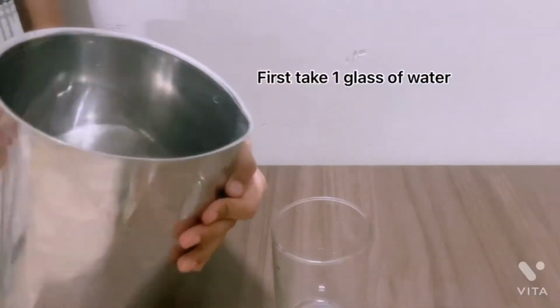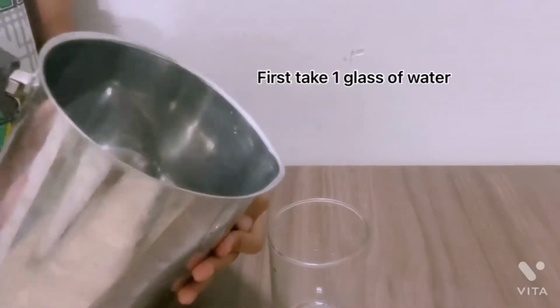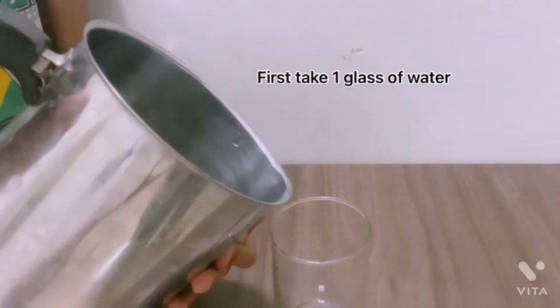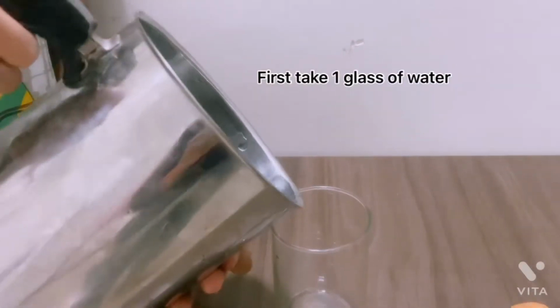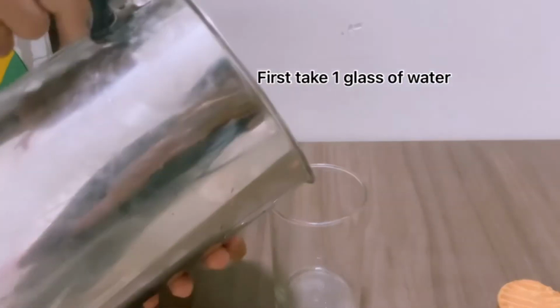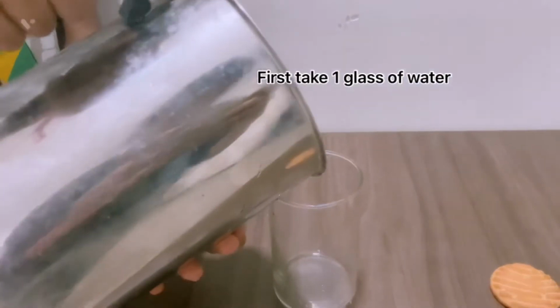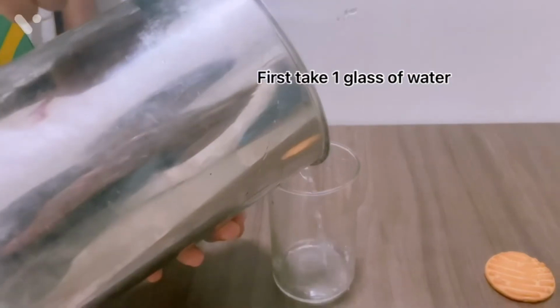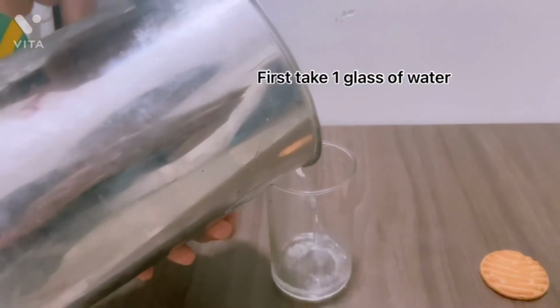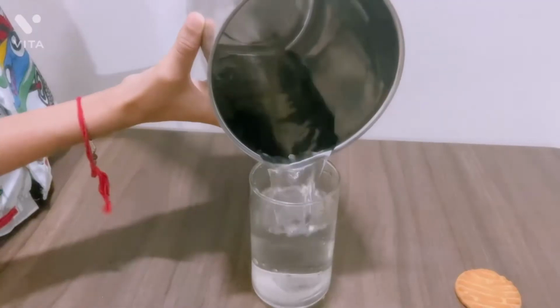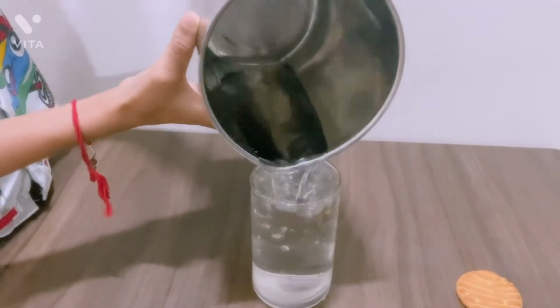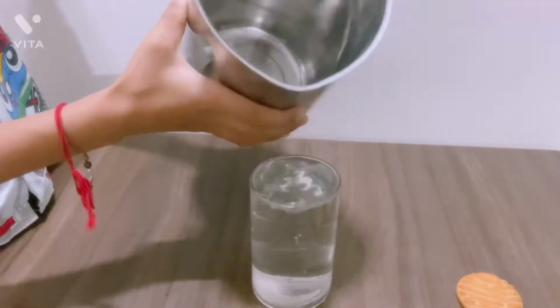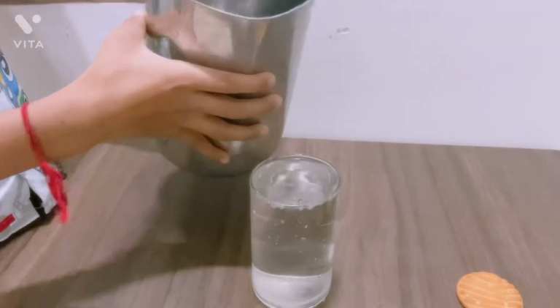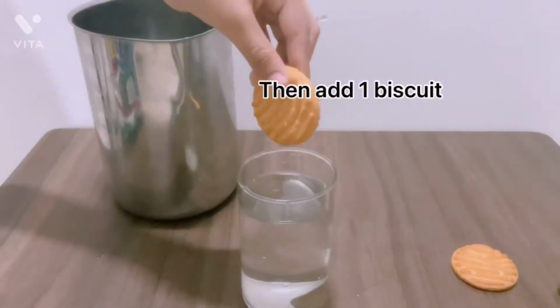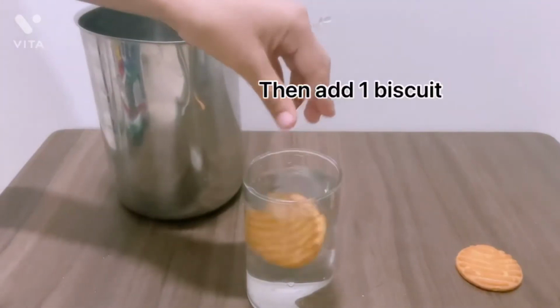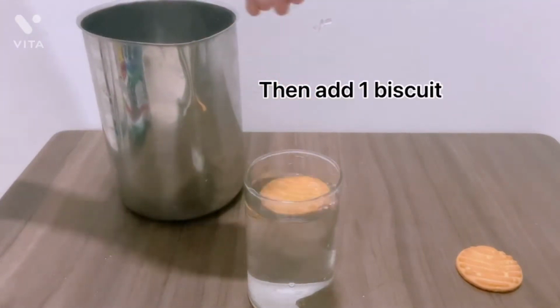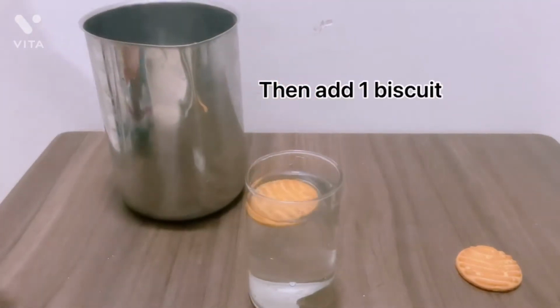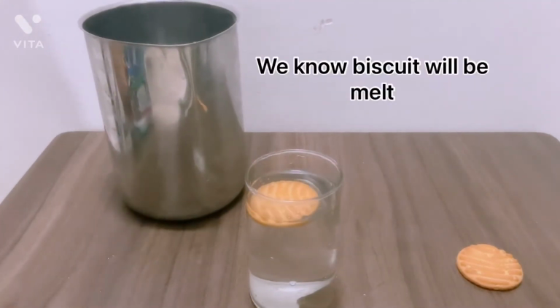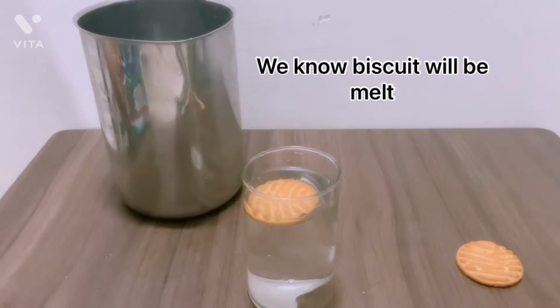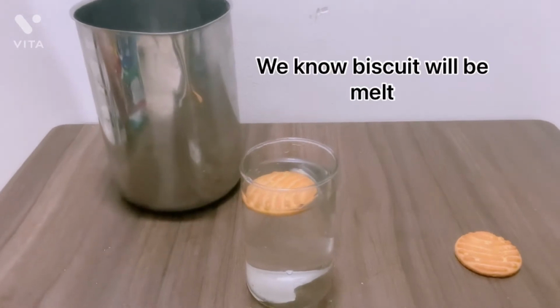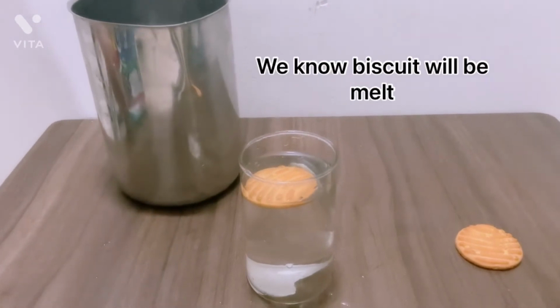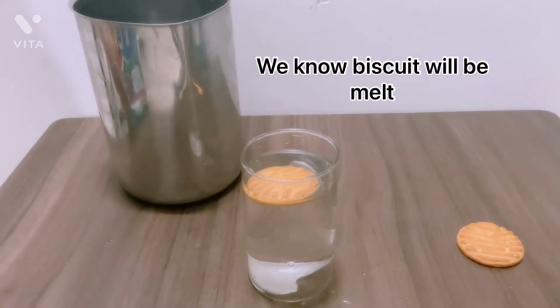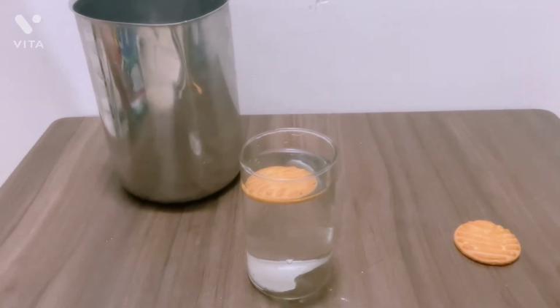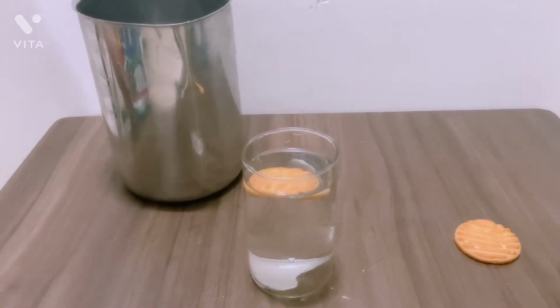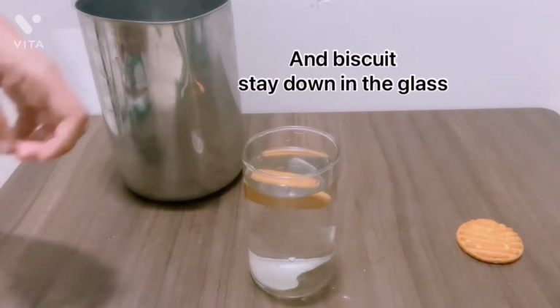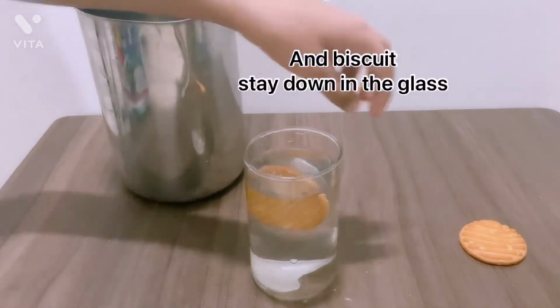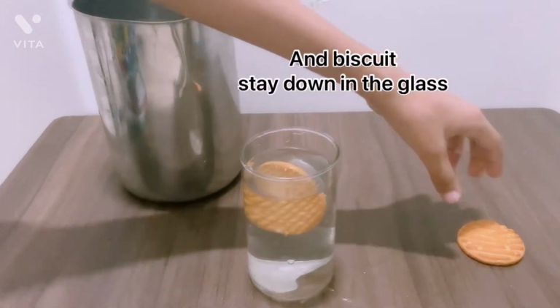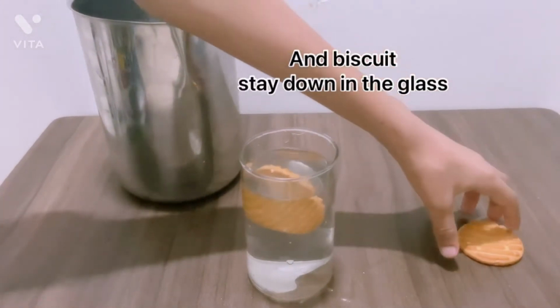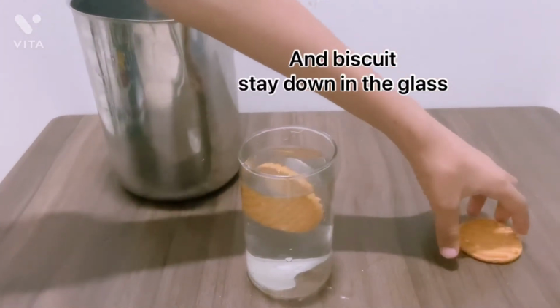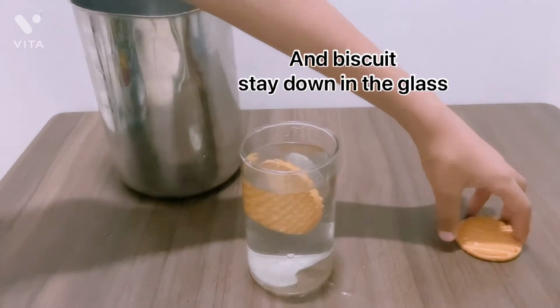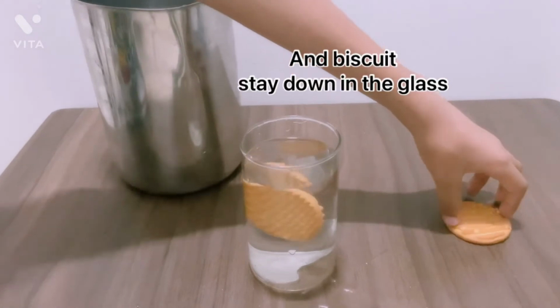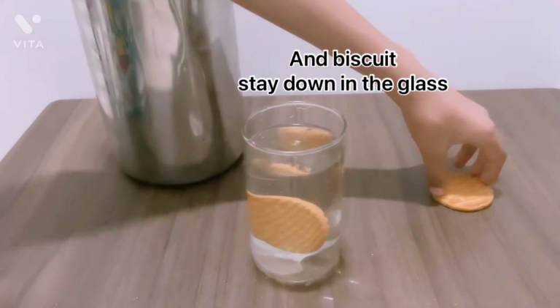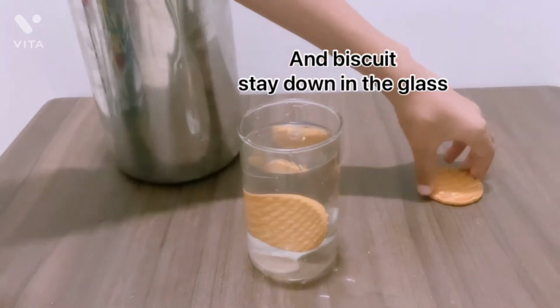First, take one glass of water. Add one biscuit. We know biscuit will melt and biscuit stays down in the glass.